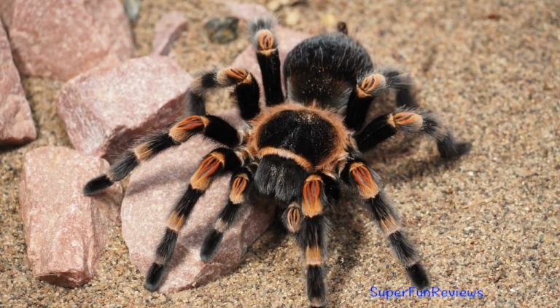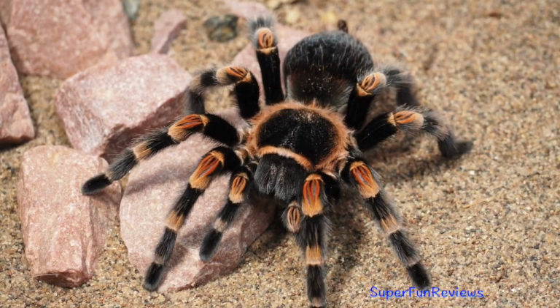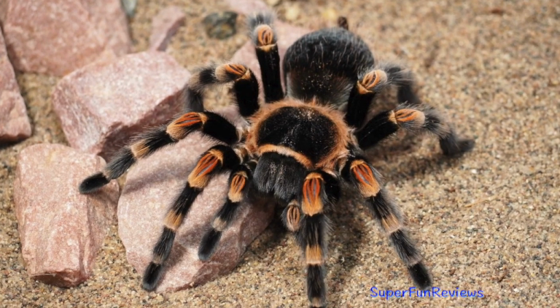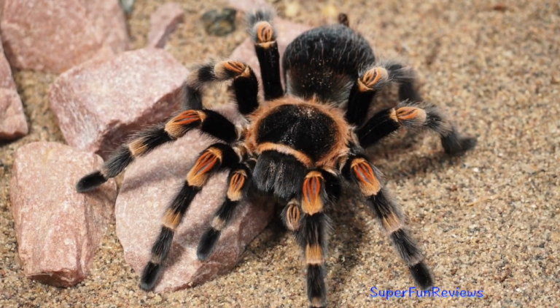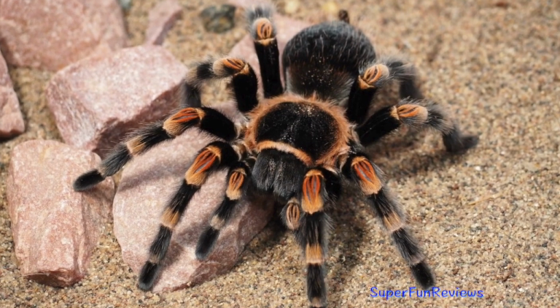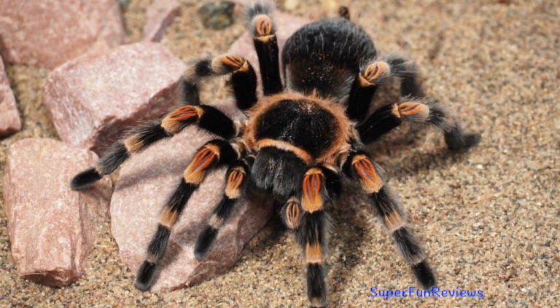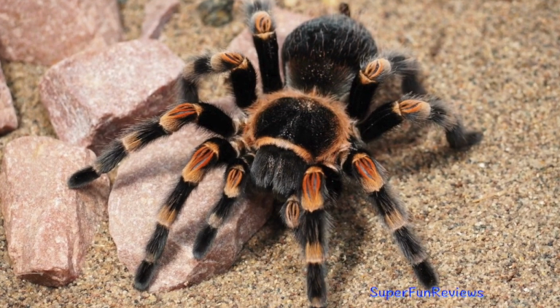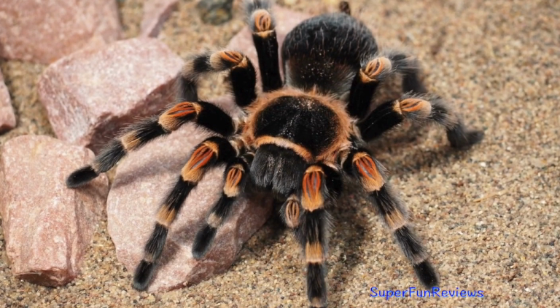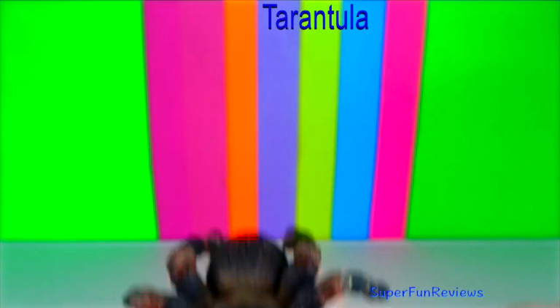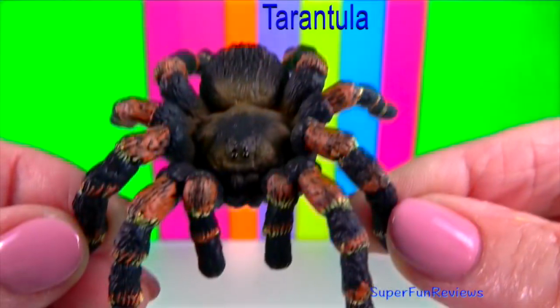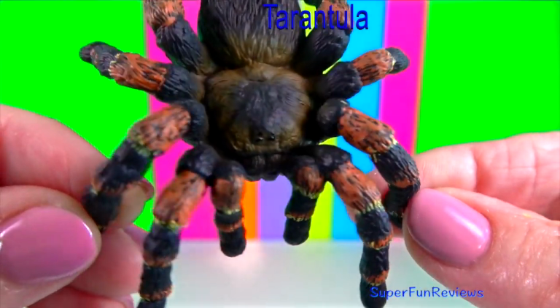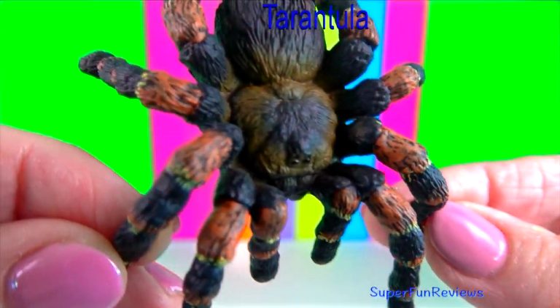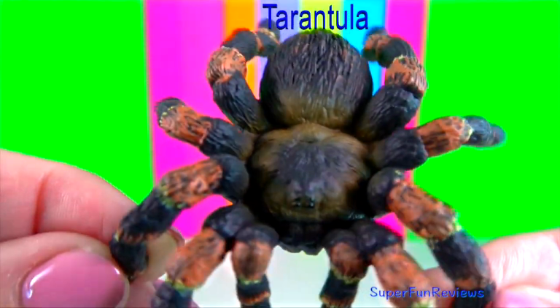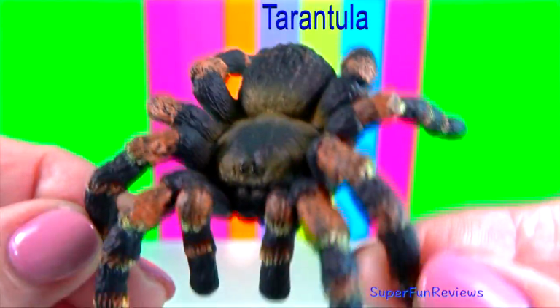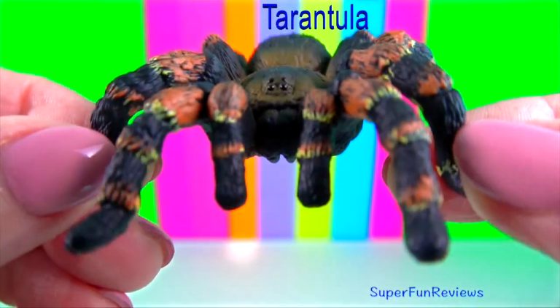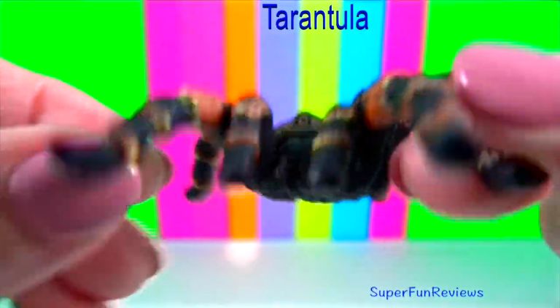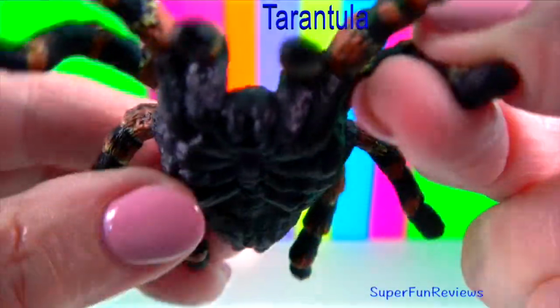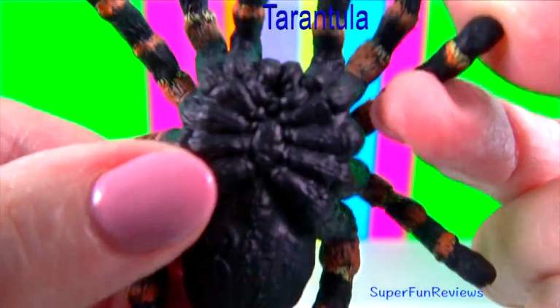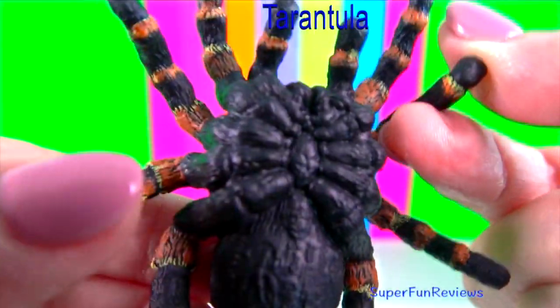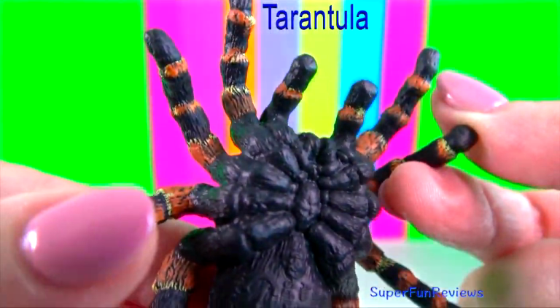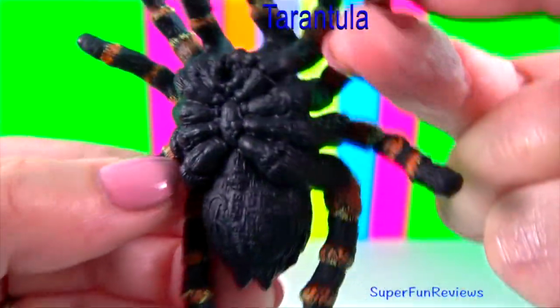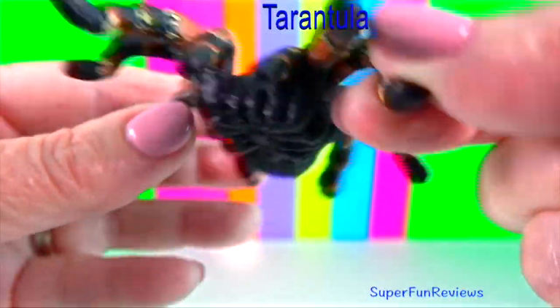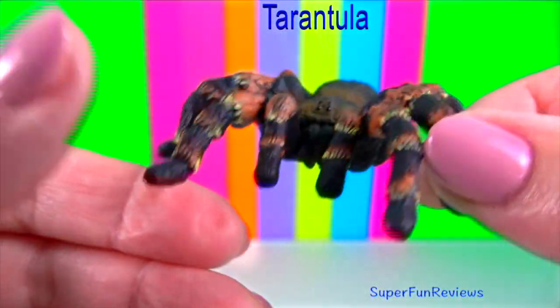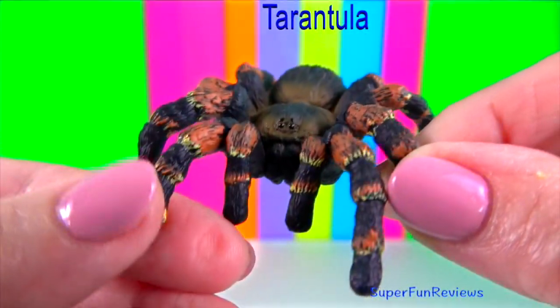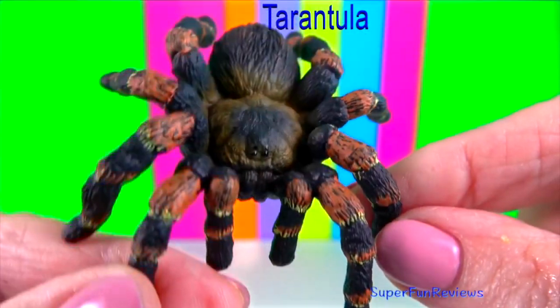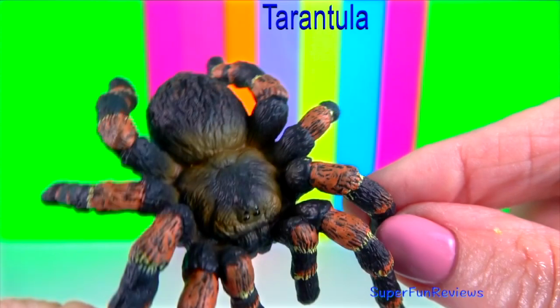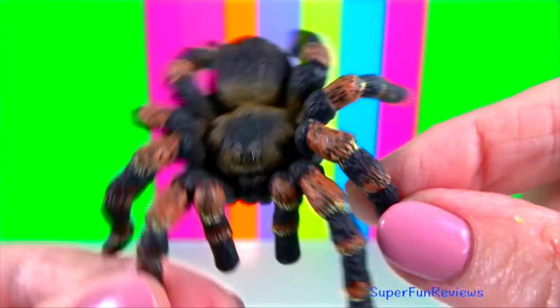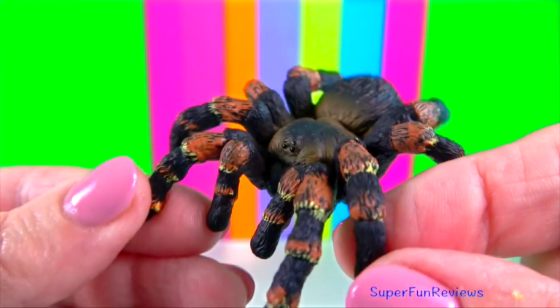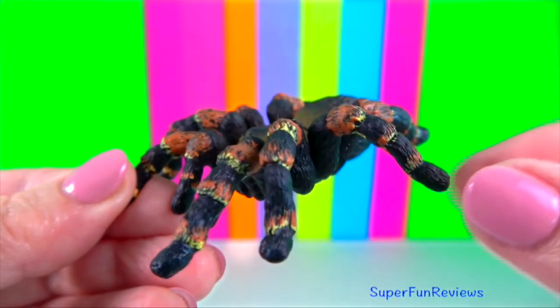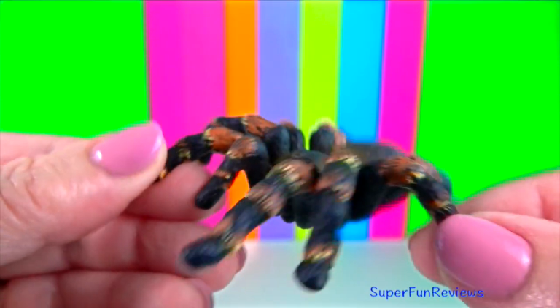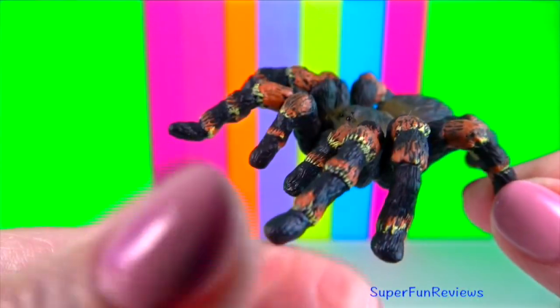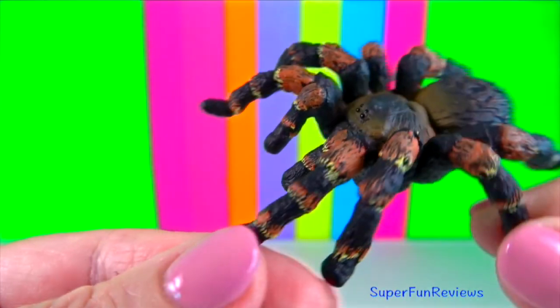Tarantulas grow by shedding their old exoskeleton and growing a new one. This molting process can take a few hours and will happen several times until the tarantula reaches full size.